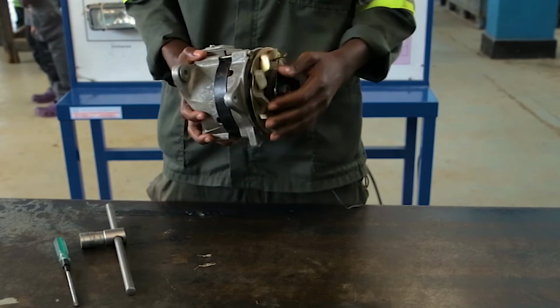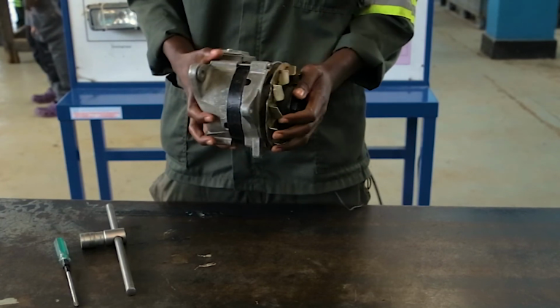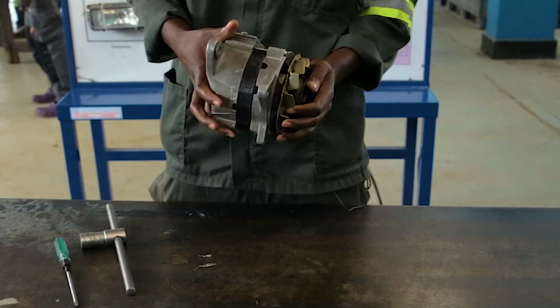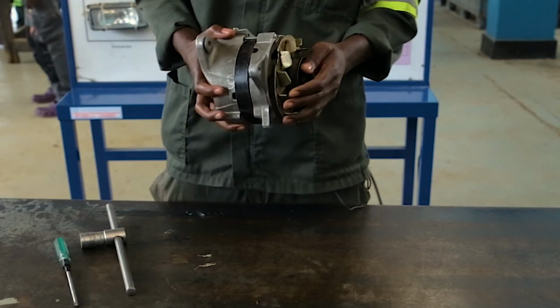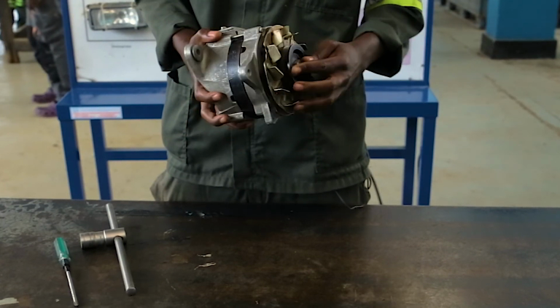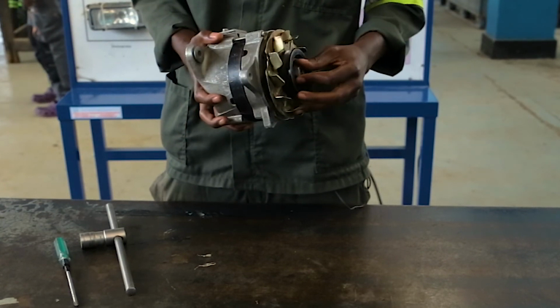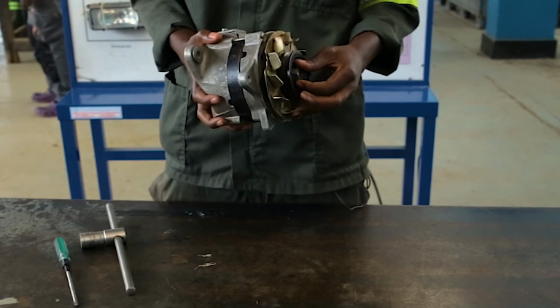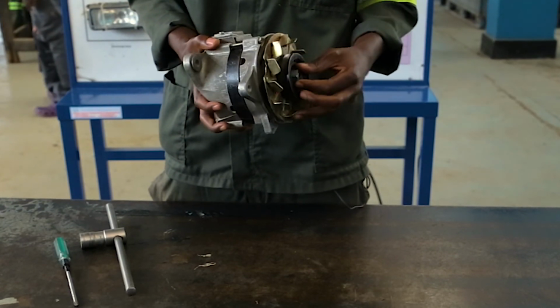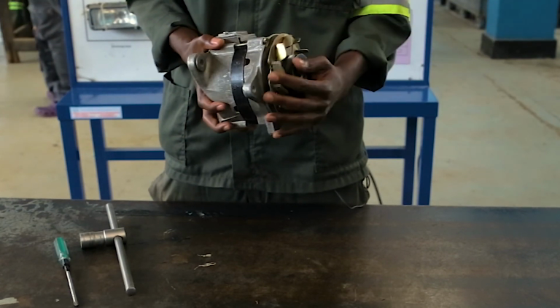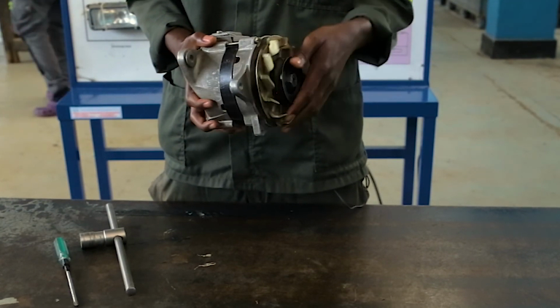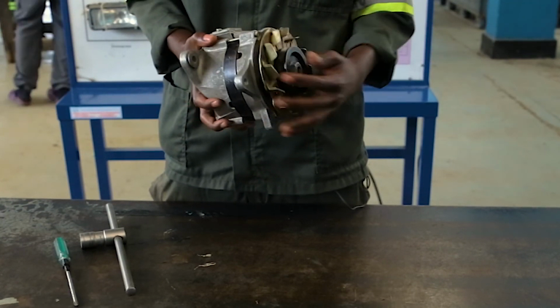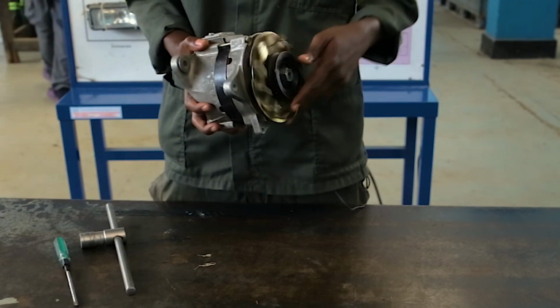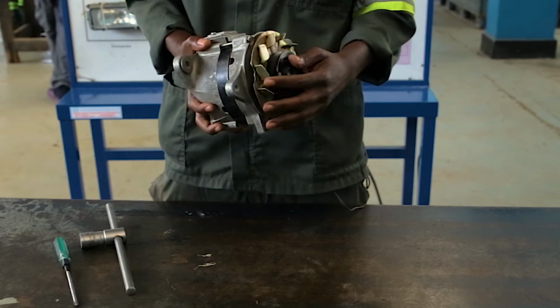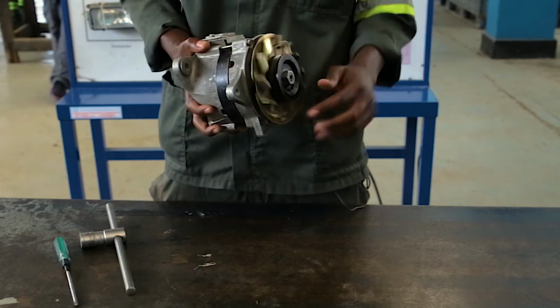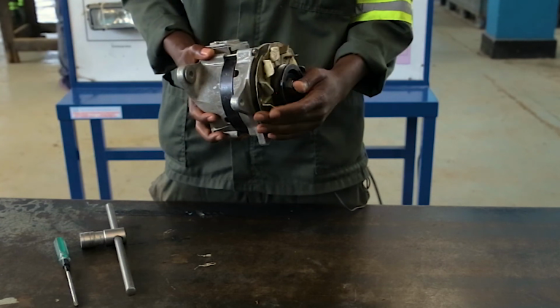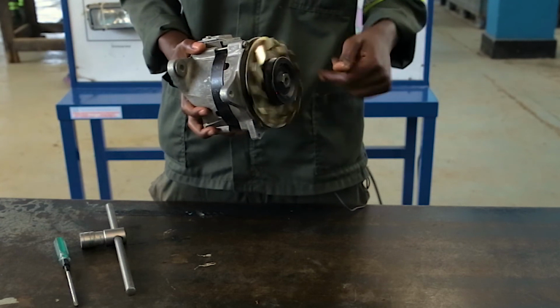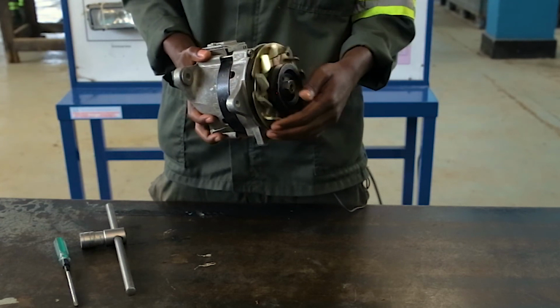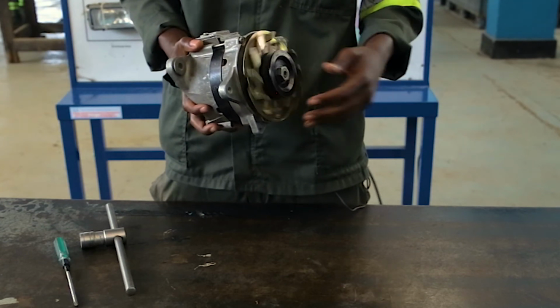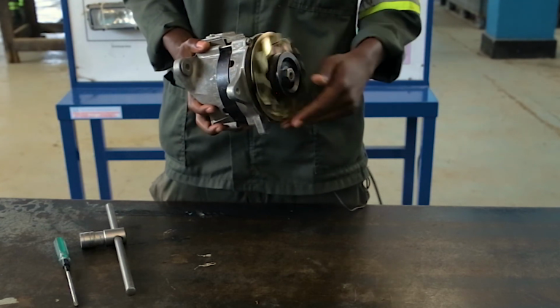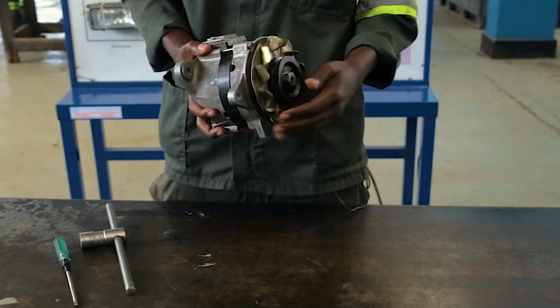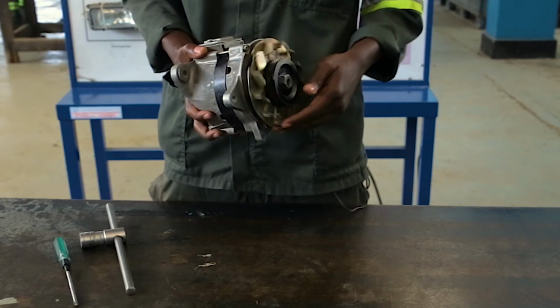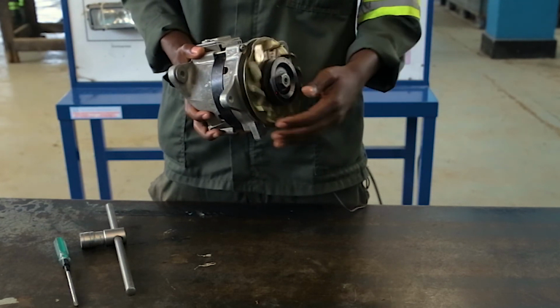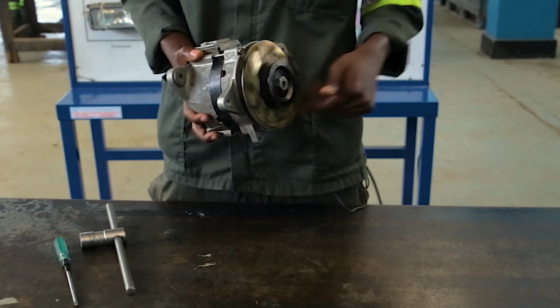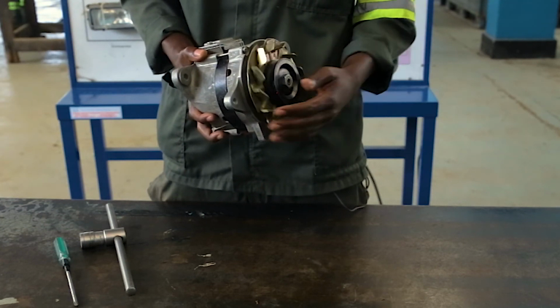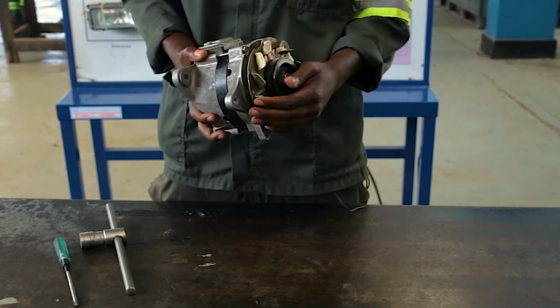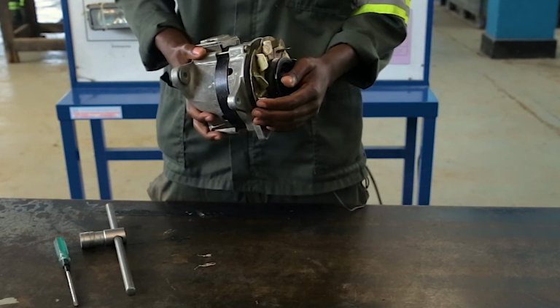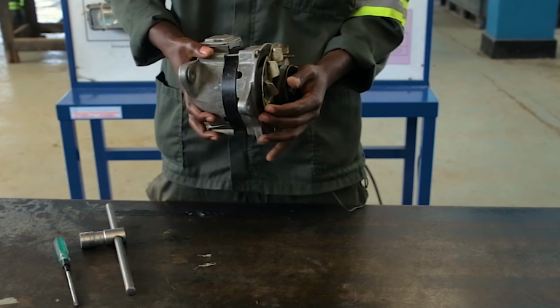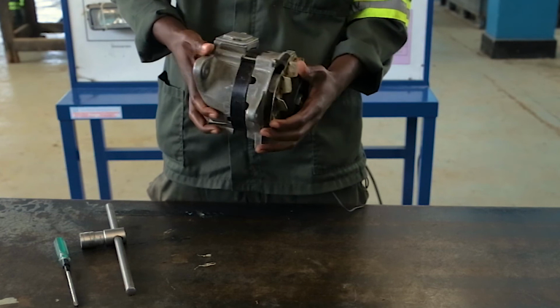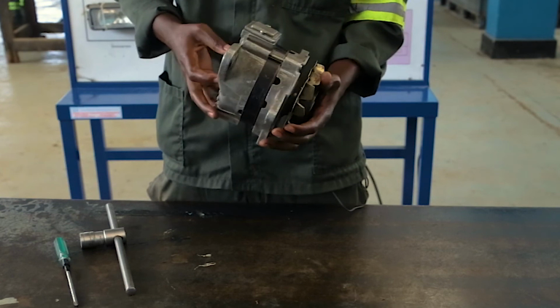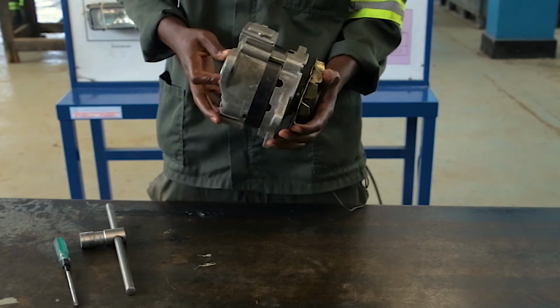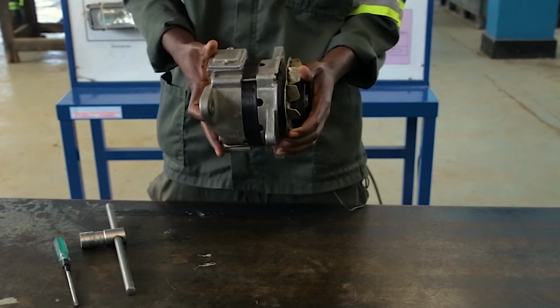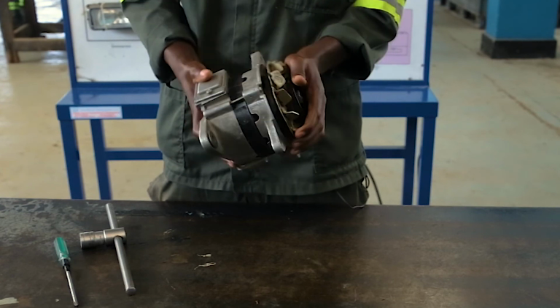After you have assembled, you have to check if it is able to rotate freely. Like in this way, it is able to rotate freely, which means you have done the right procedure of assembling the alternator.